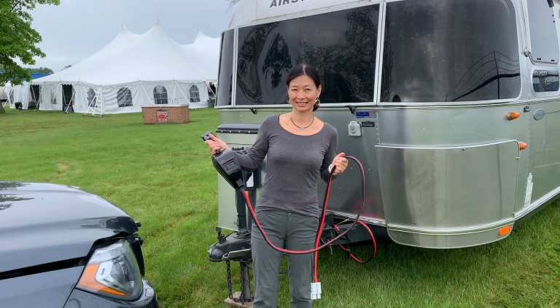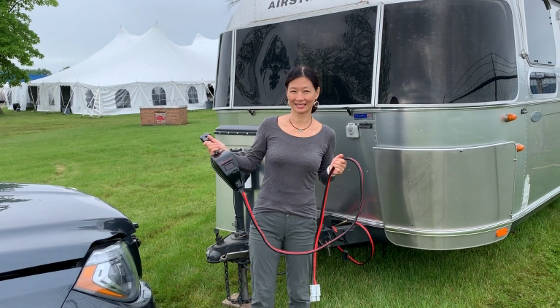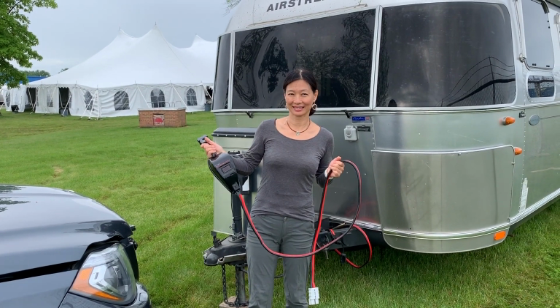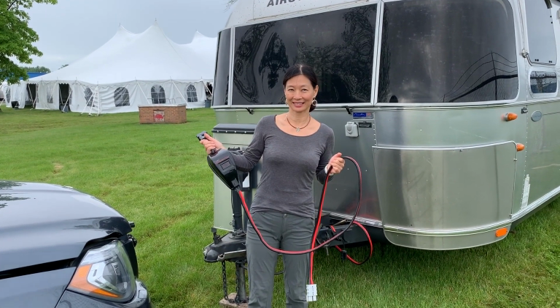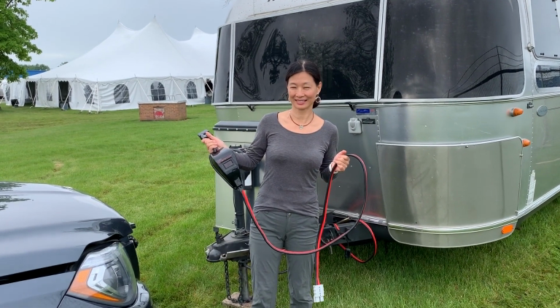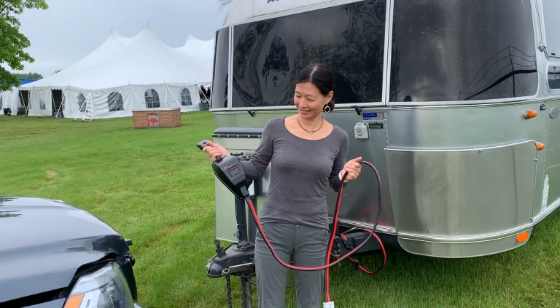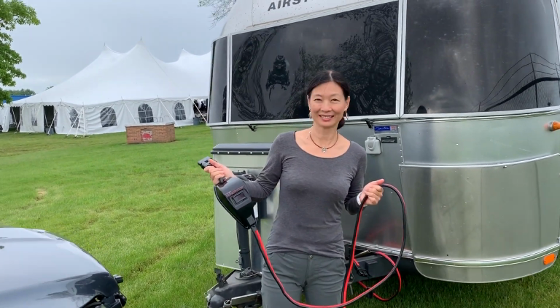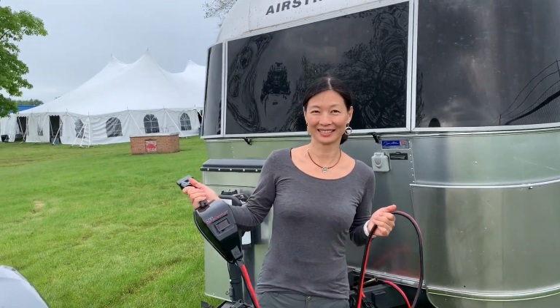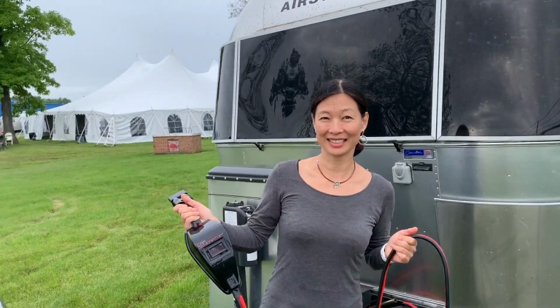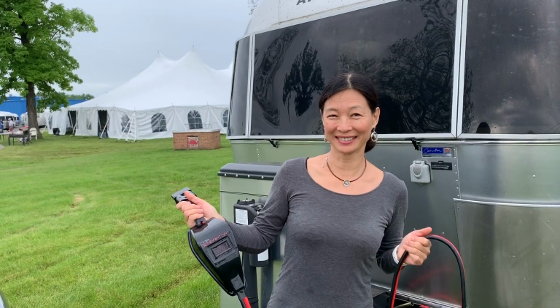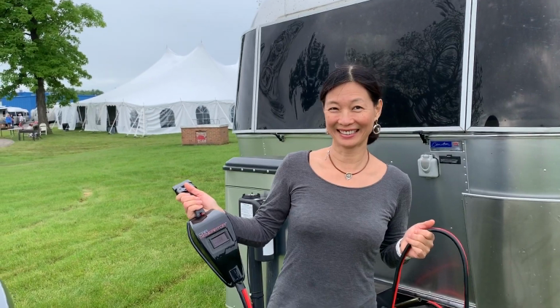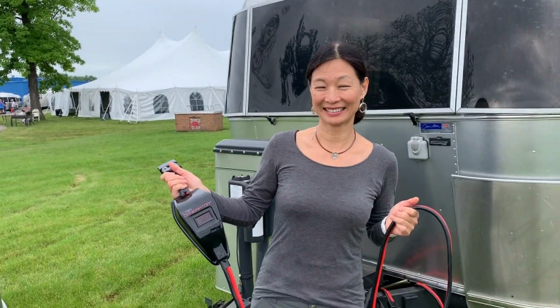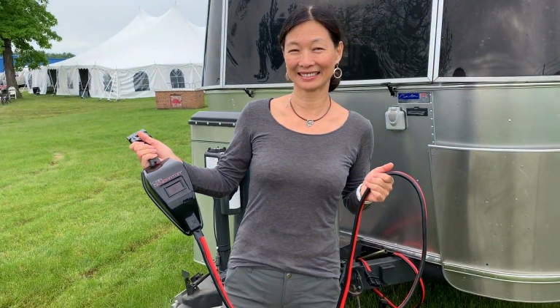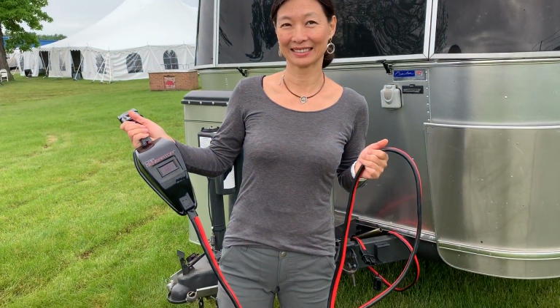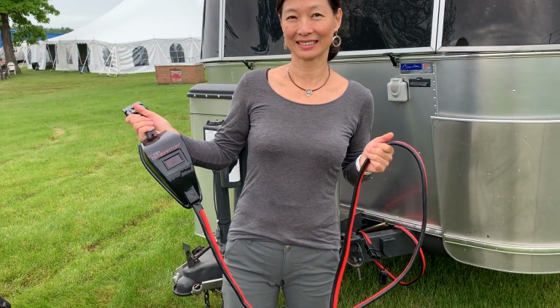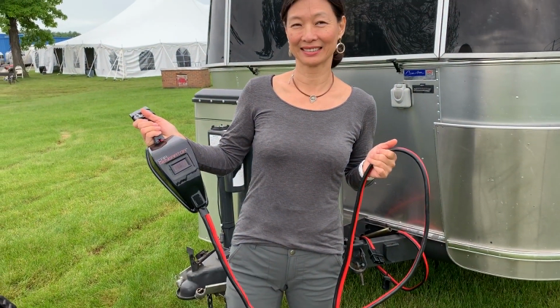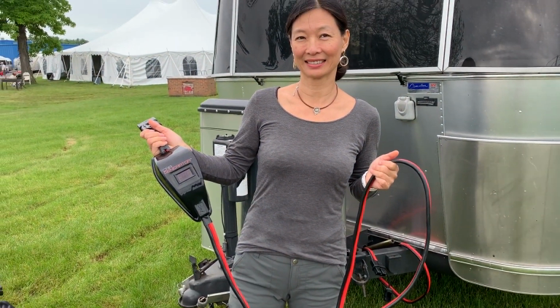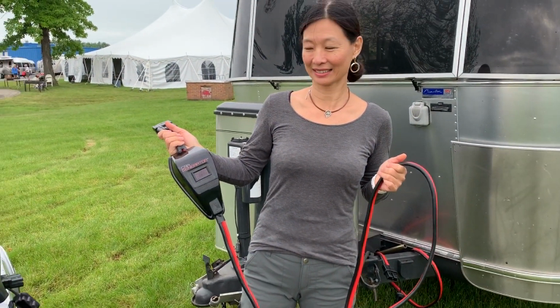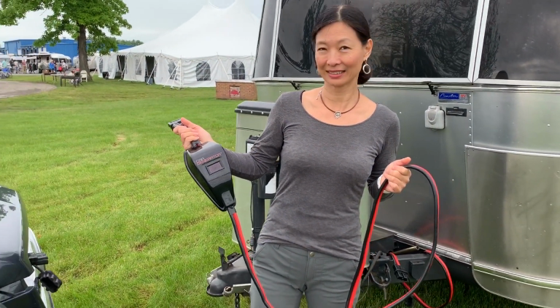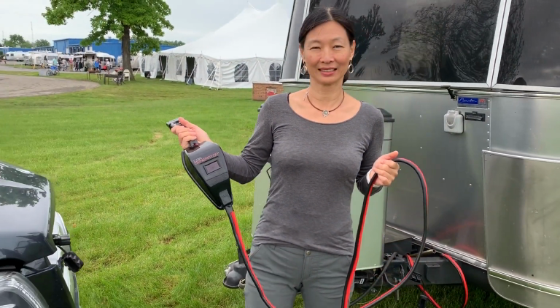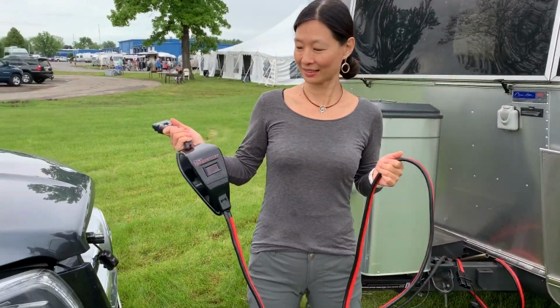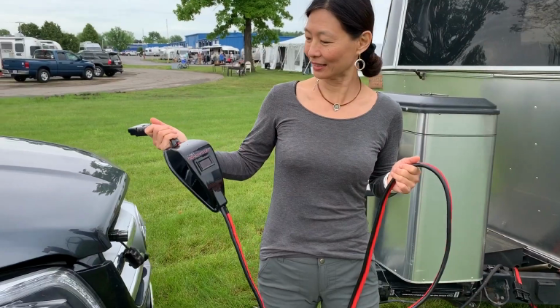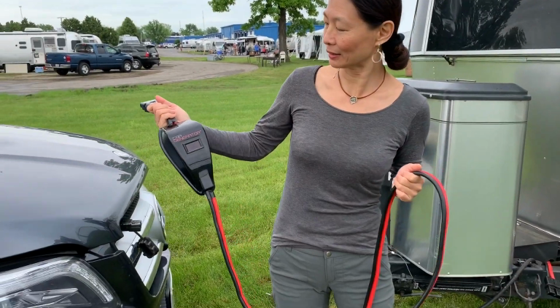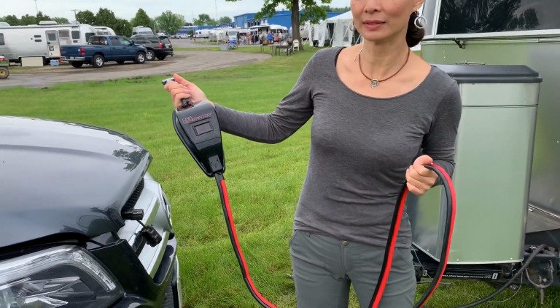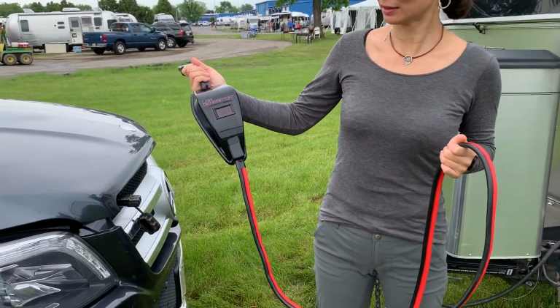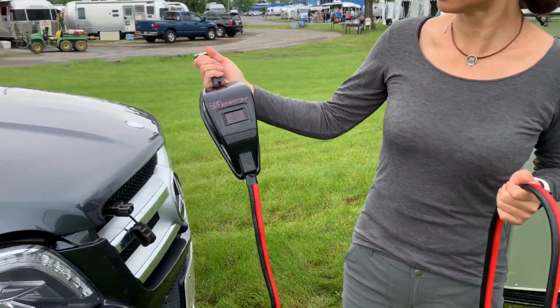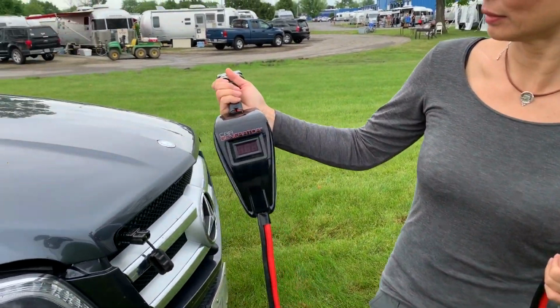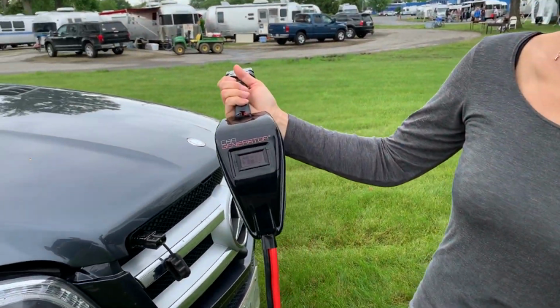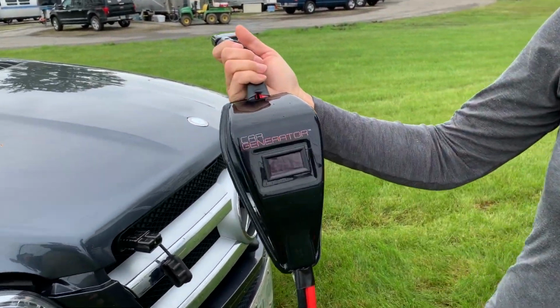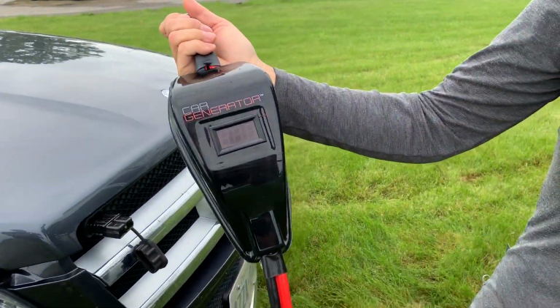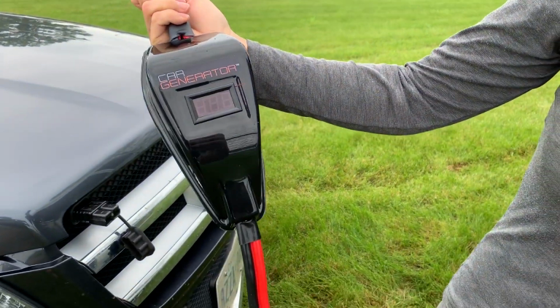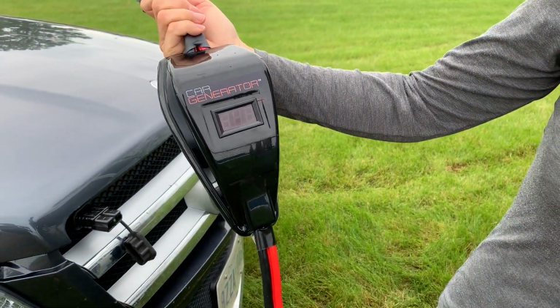So we are here at Alumapalooza with my friend Ji Hung, and she's going to try out the new Car Generator Boost. And this is really simple — here's how you use it. You just go ahead, this is the Car Generator Boost right here.